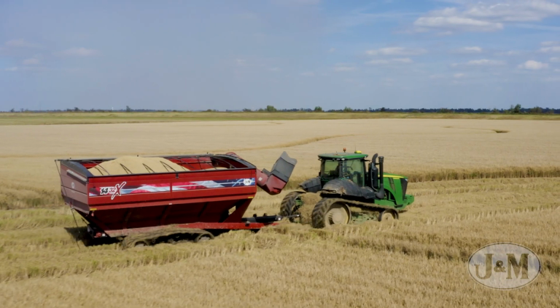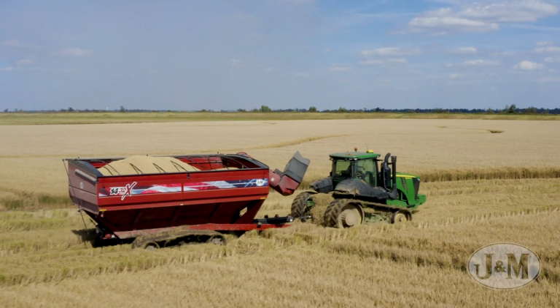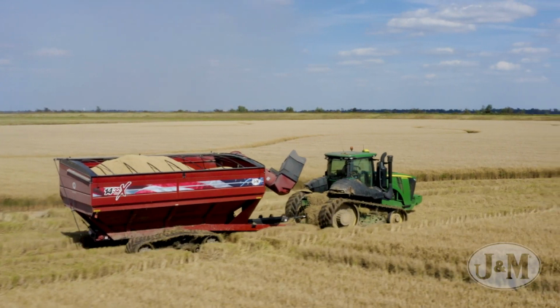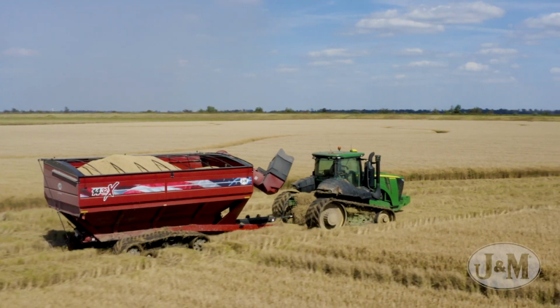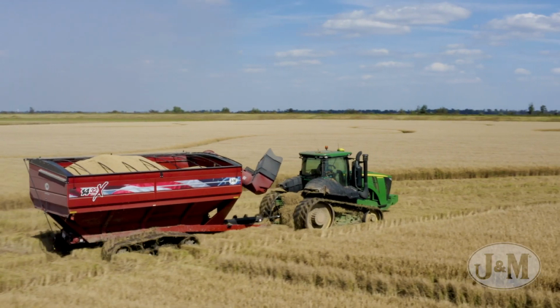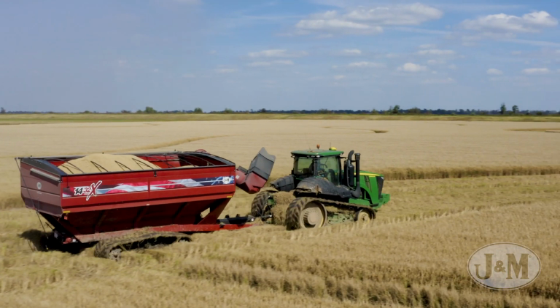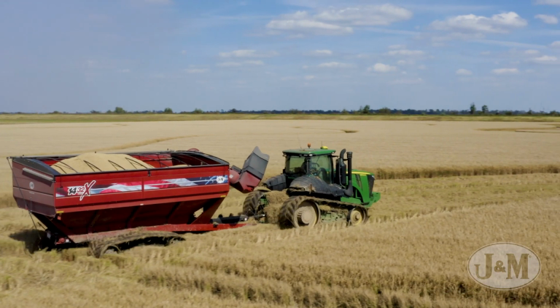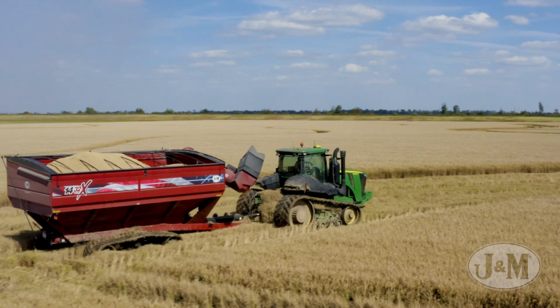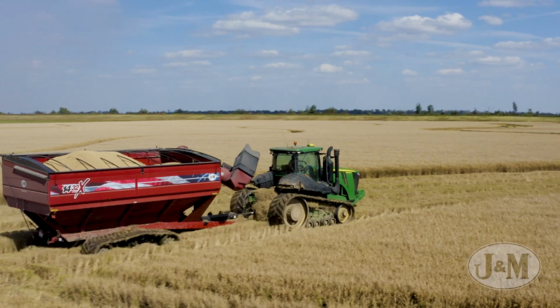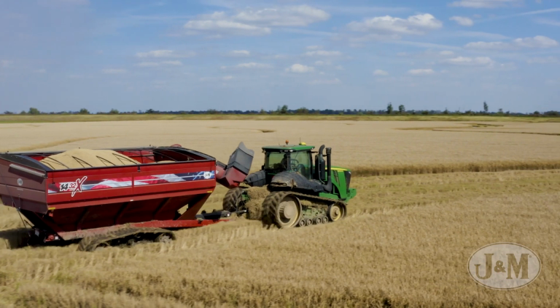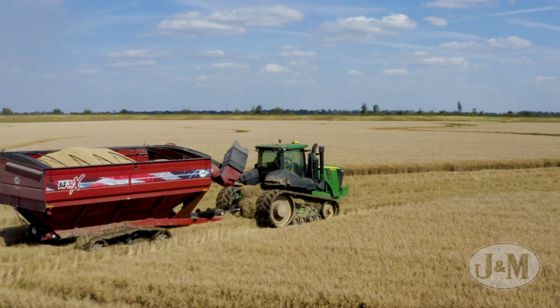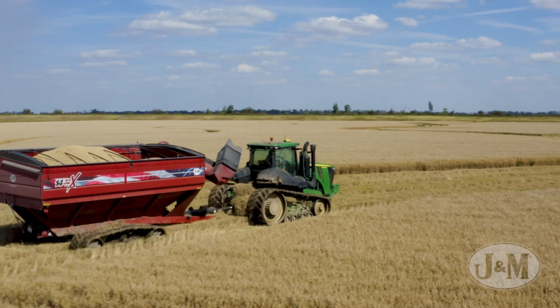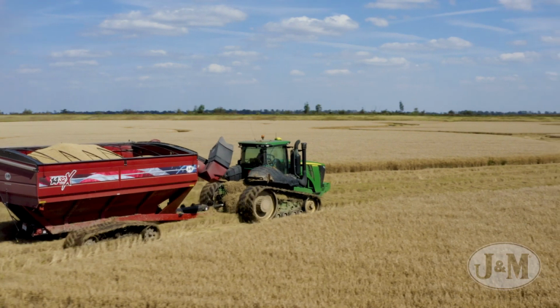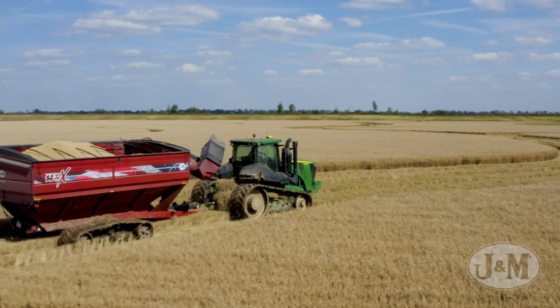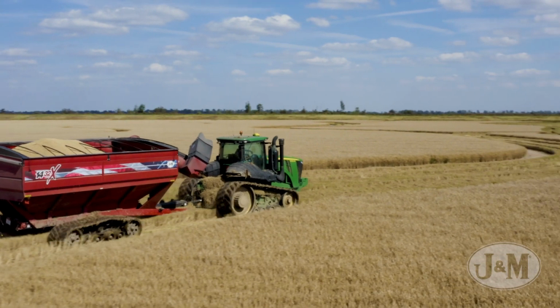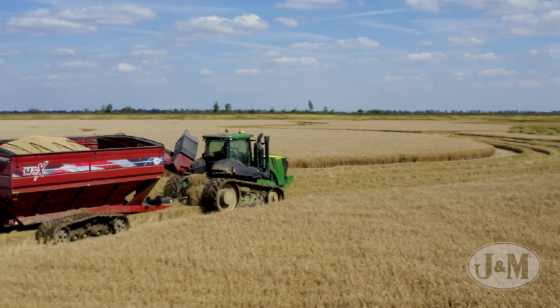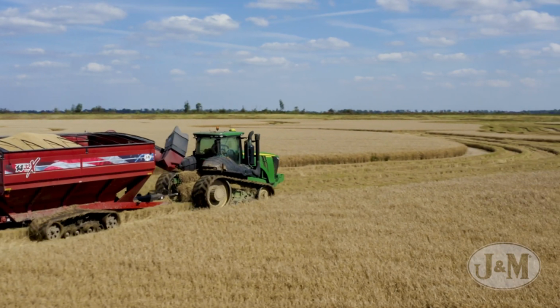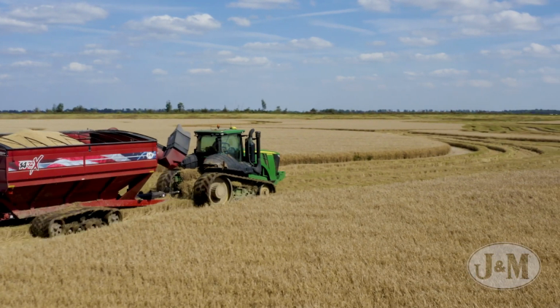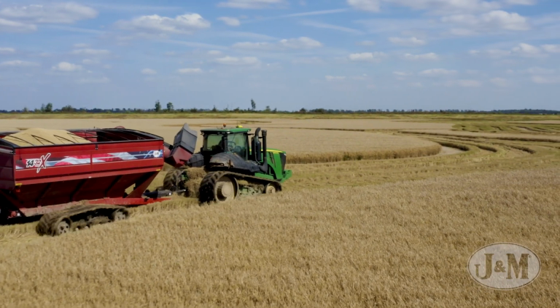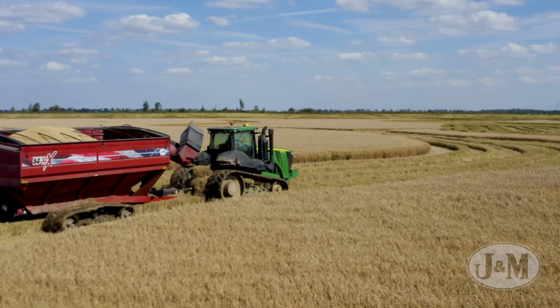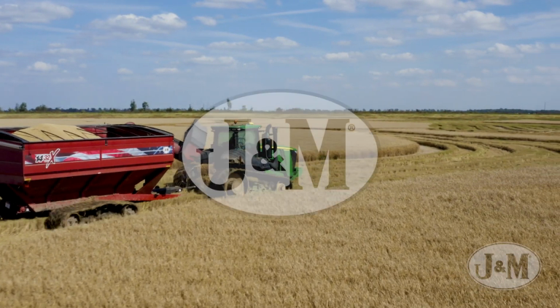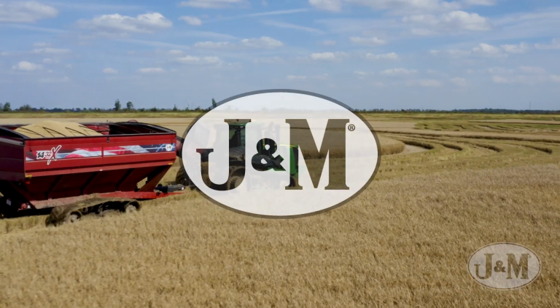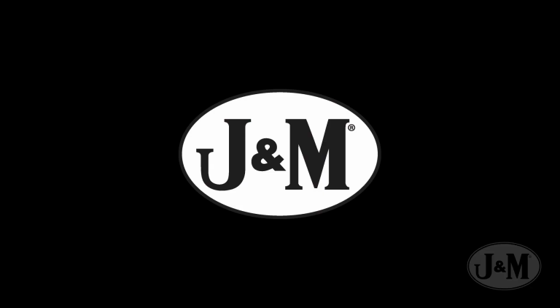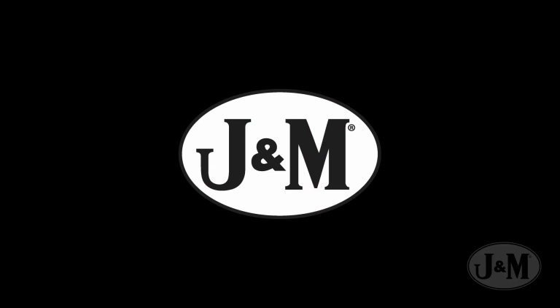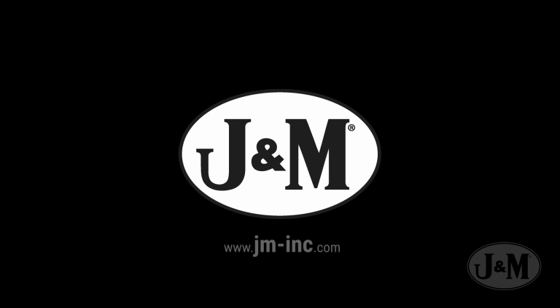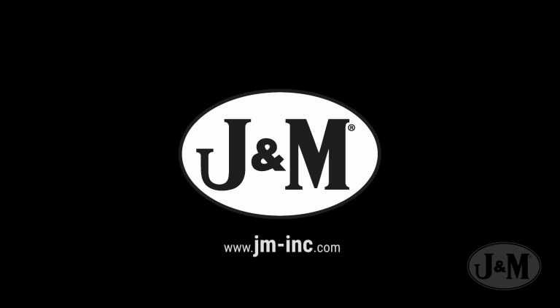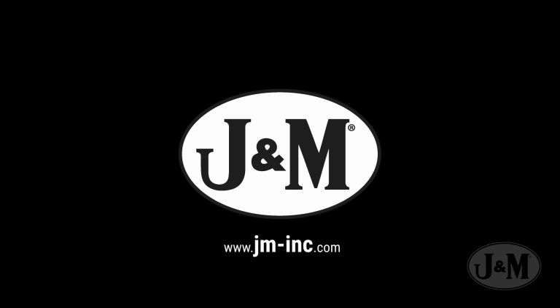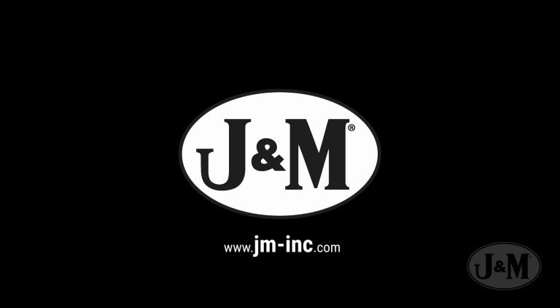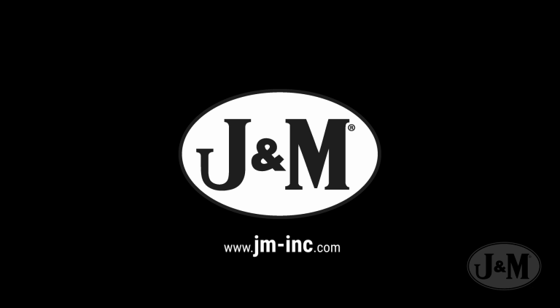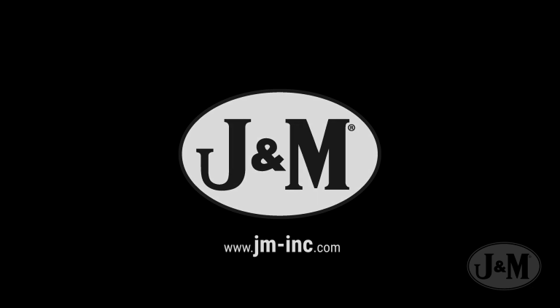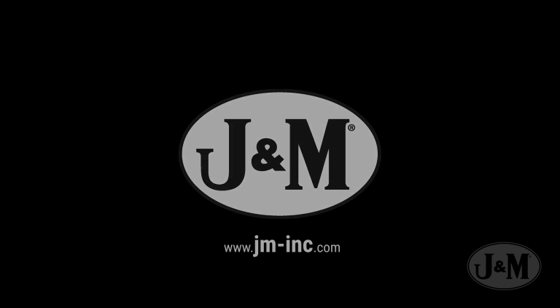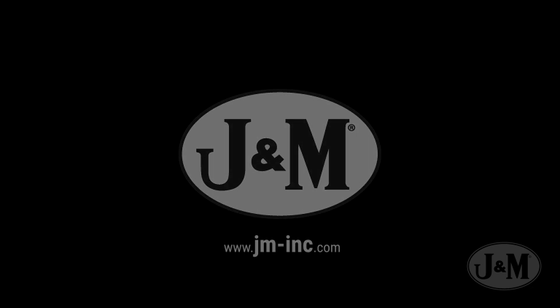Decrease compaction while increasing yields with J&M's V4 track system. To learn more about how J&M's V4 track system can help your farming operation, visit your local dealer or jm-inc.com.